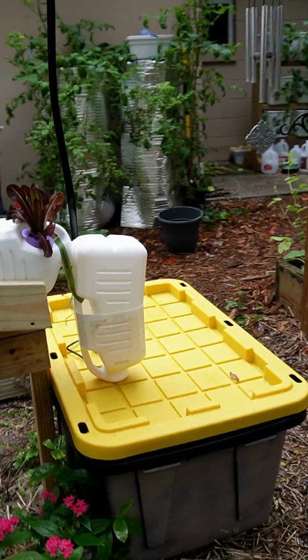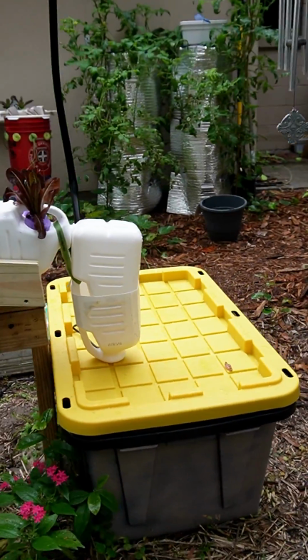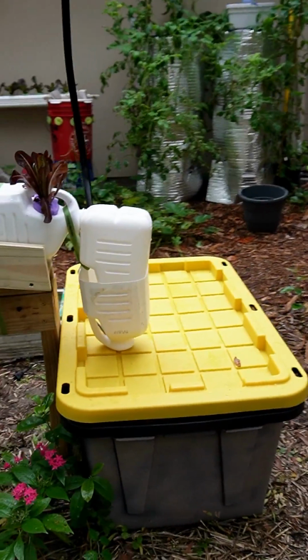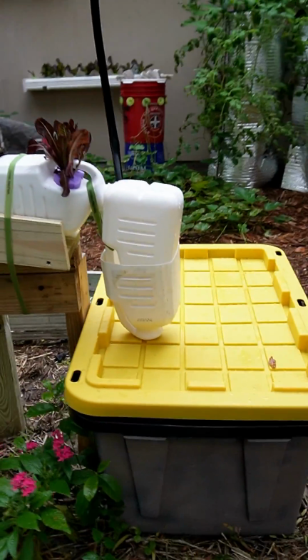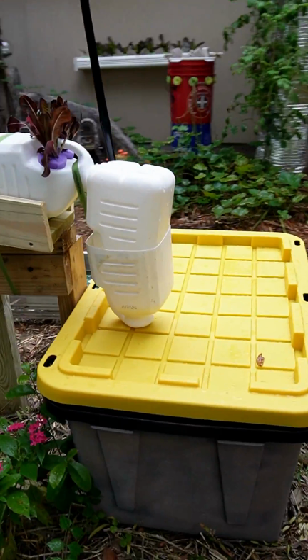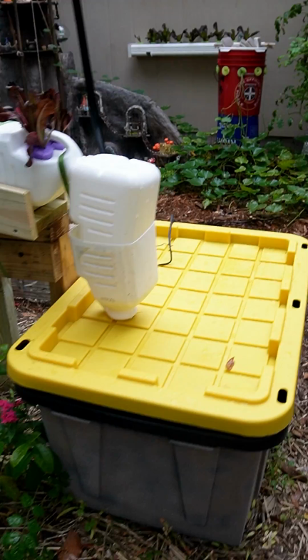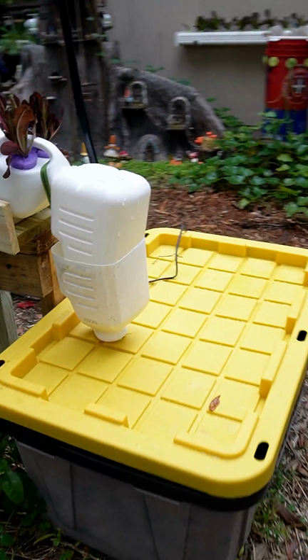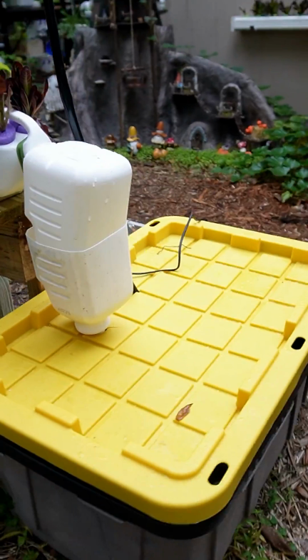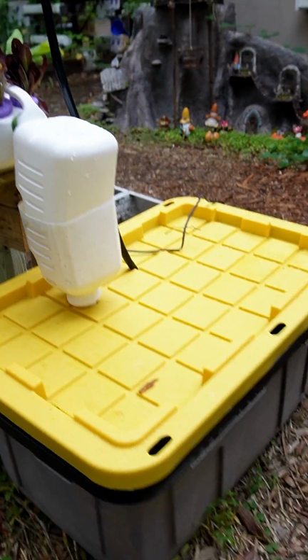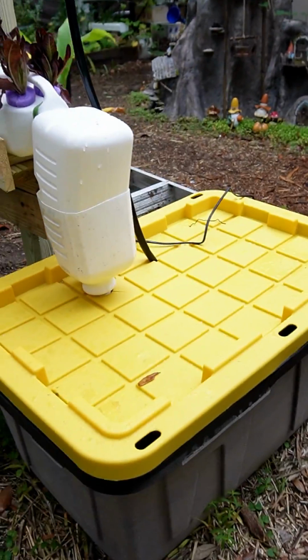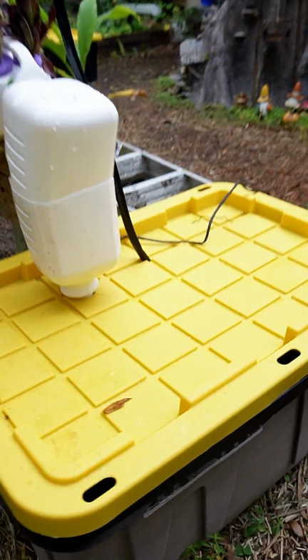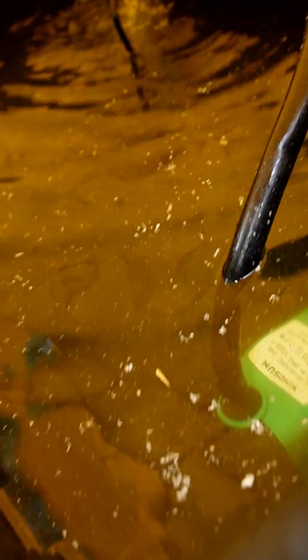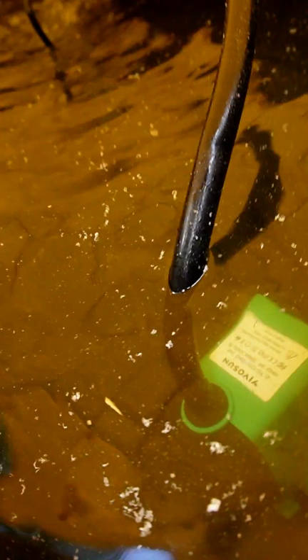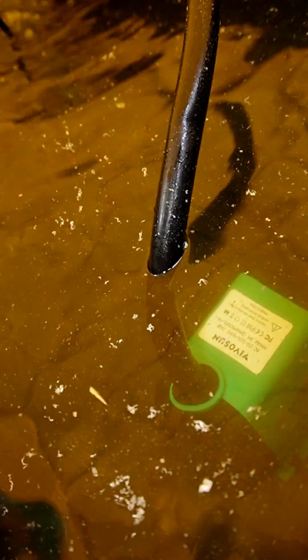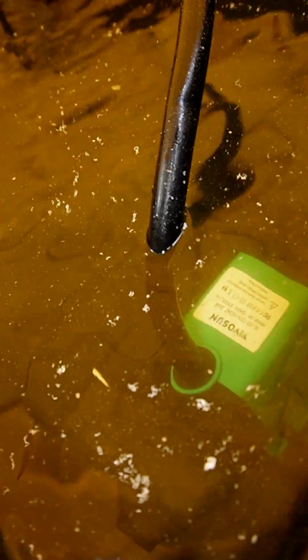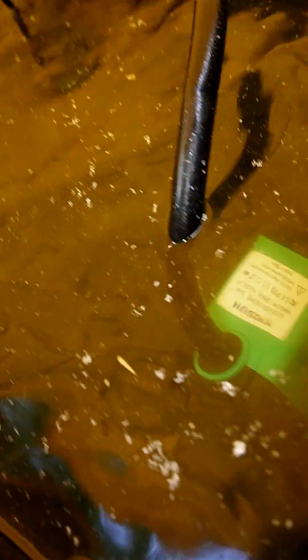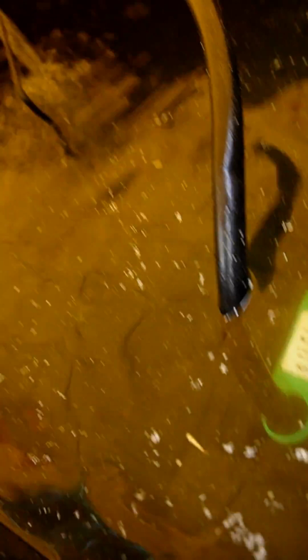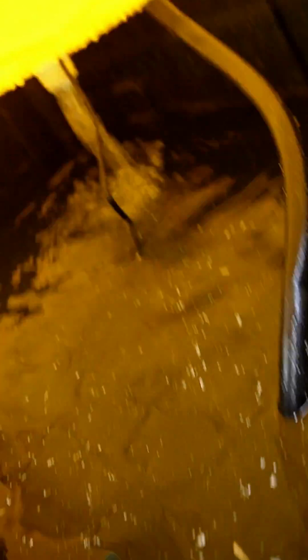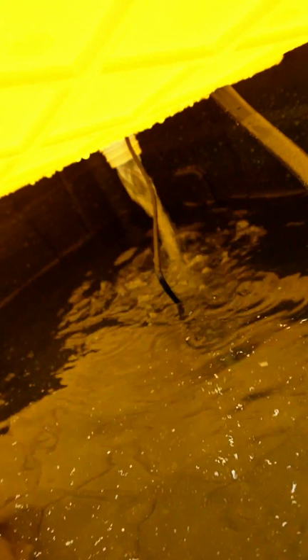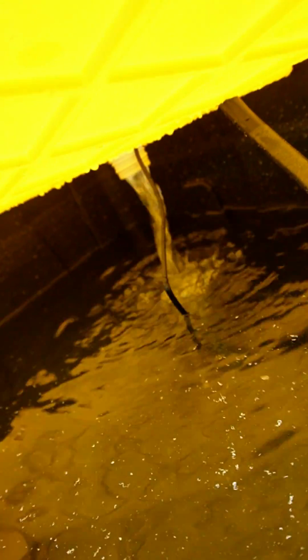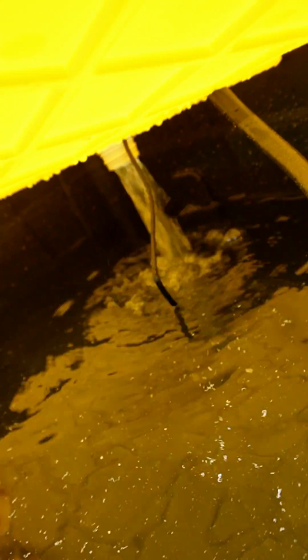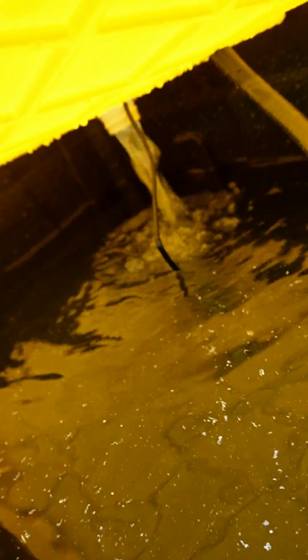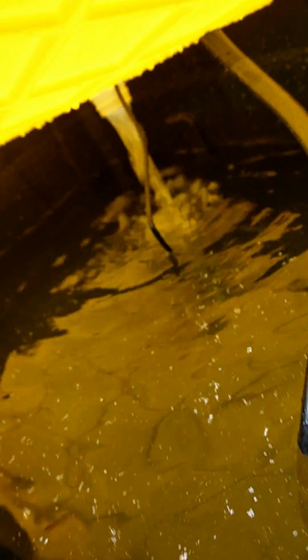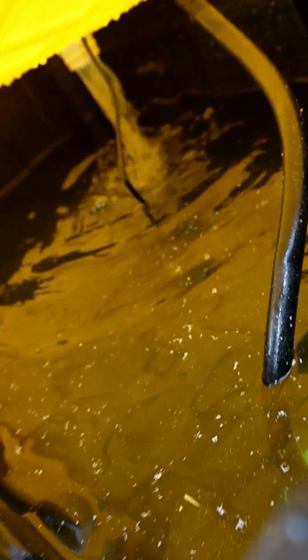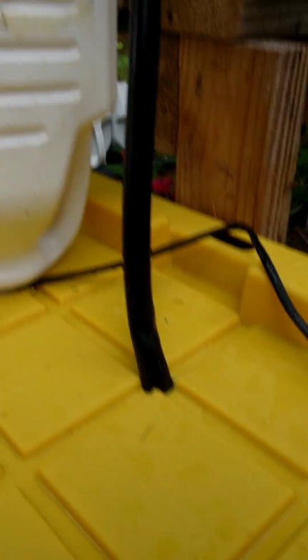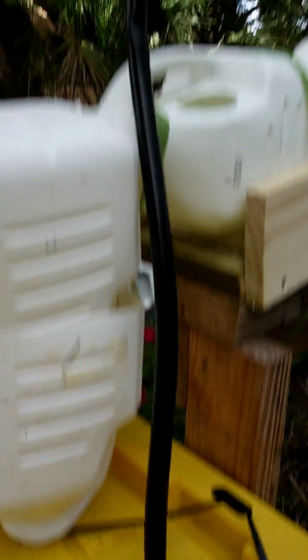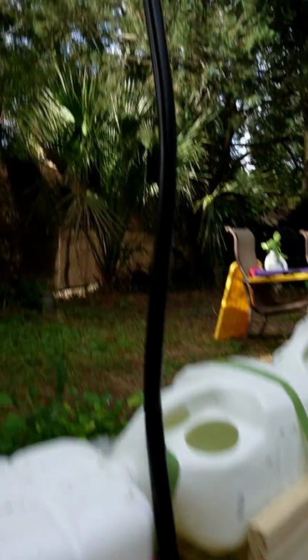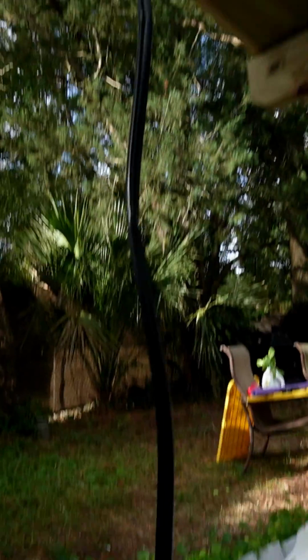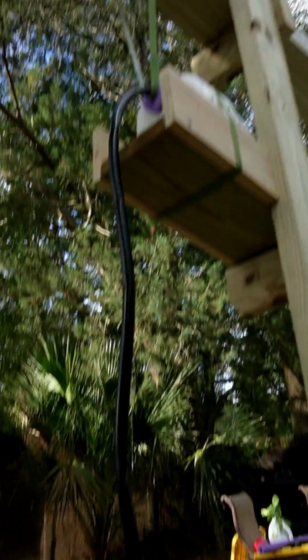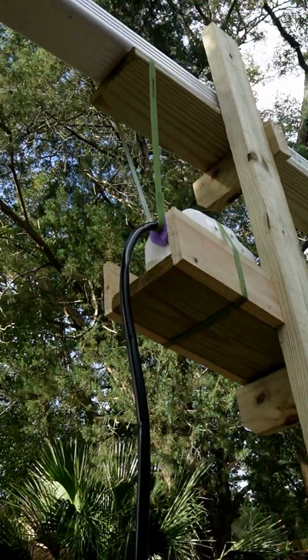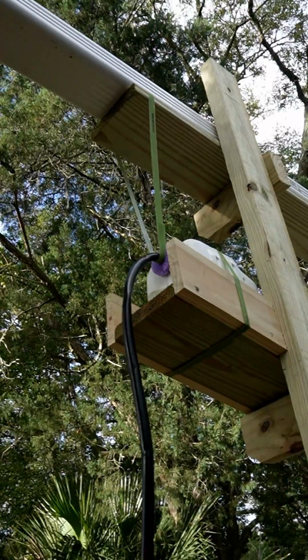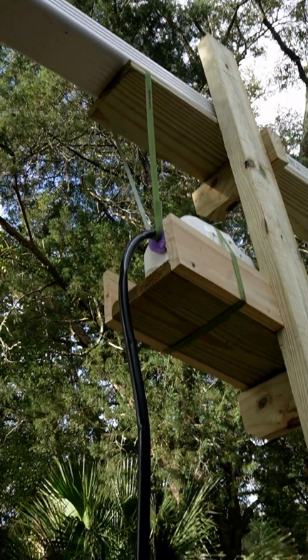It all starts with a reservoir. This is where you hold your nutrients. This one's a 27-gallon tote. Inside, you have a pump, and this is where the water gets recirculated. It pumps all the way up to the top of the system.